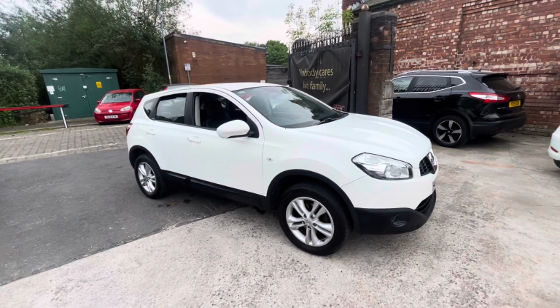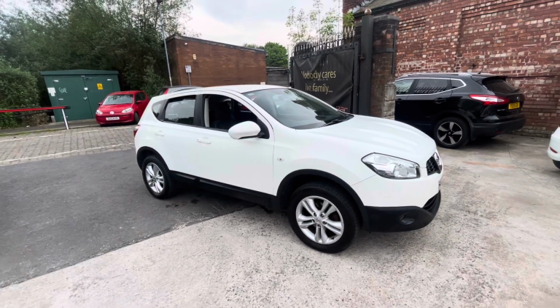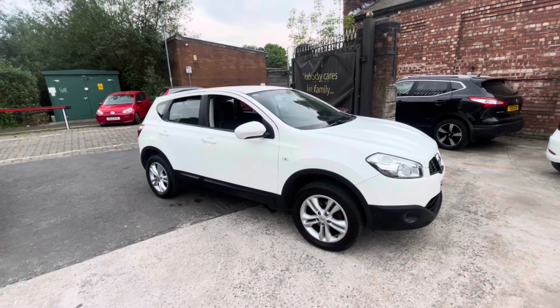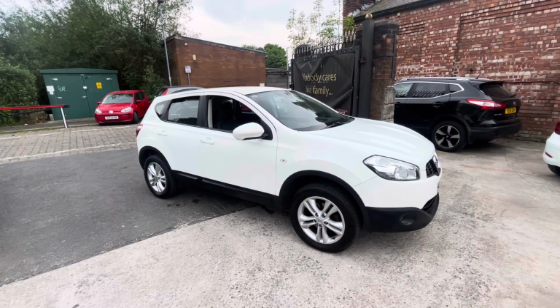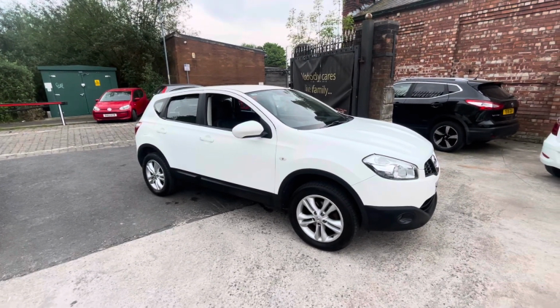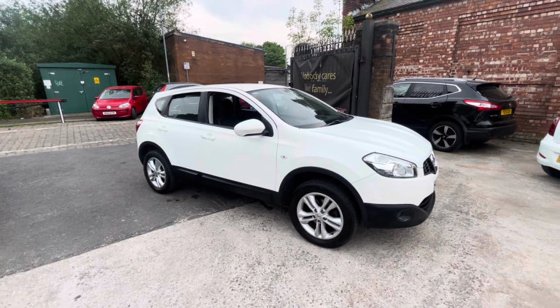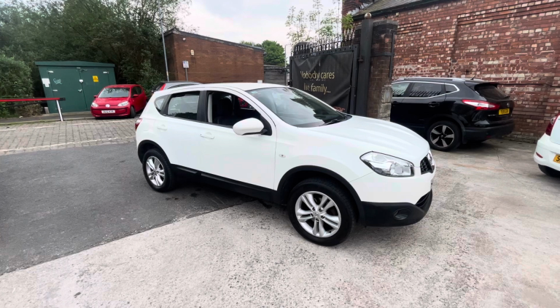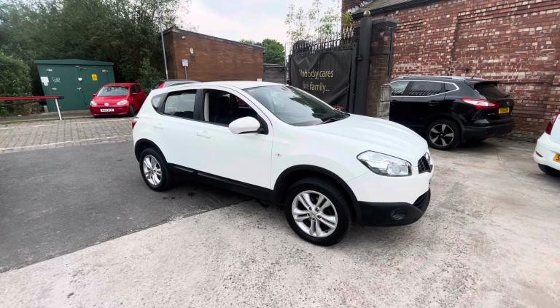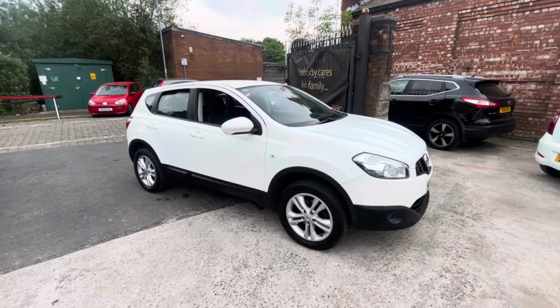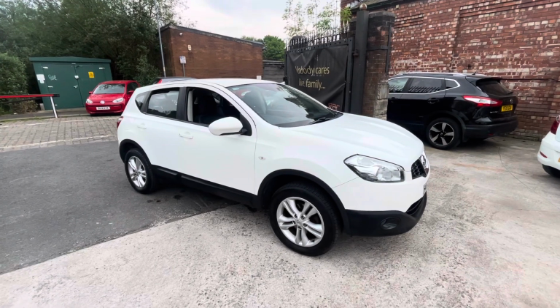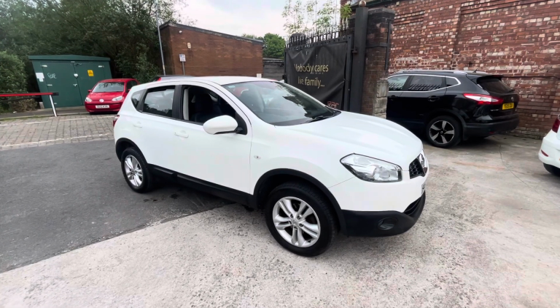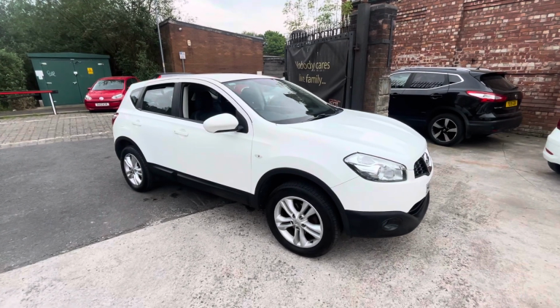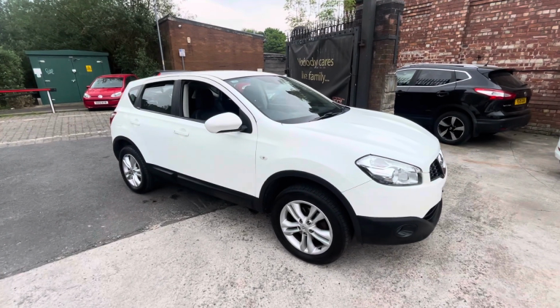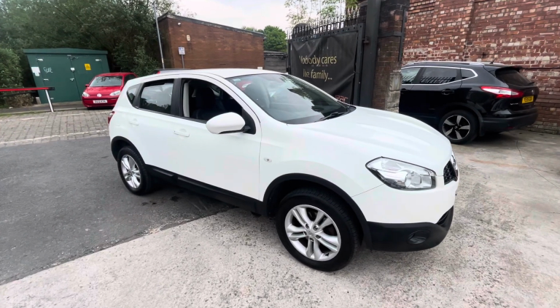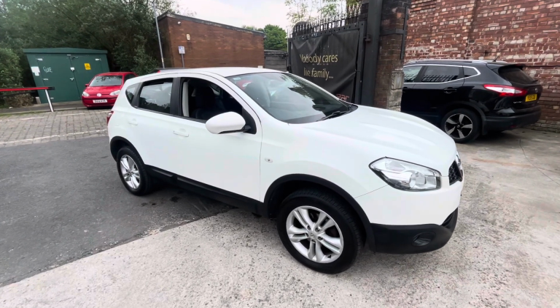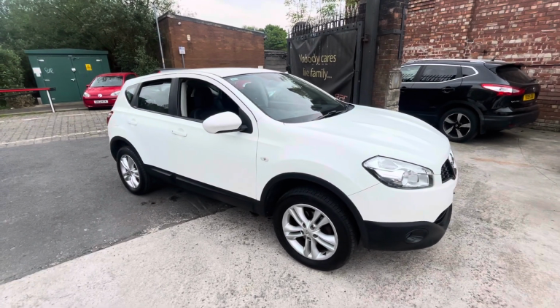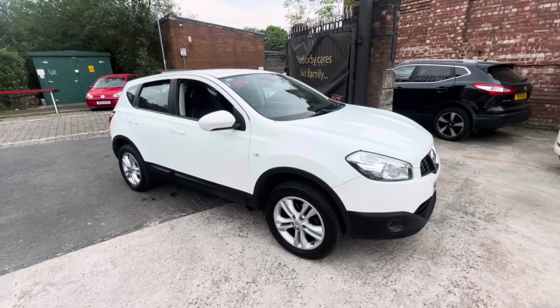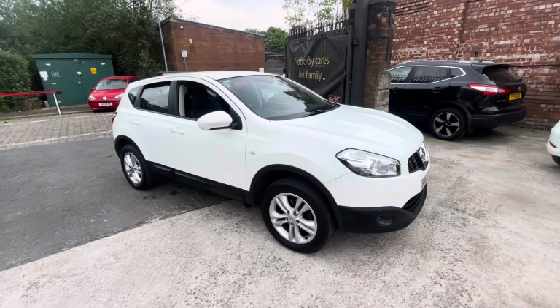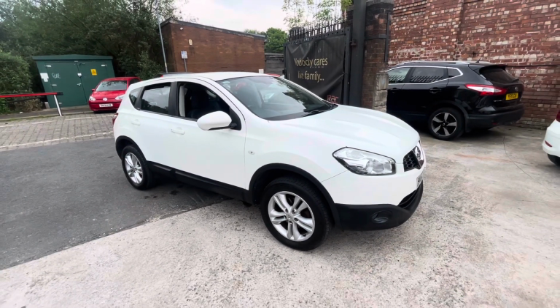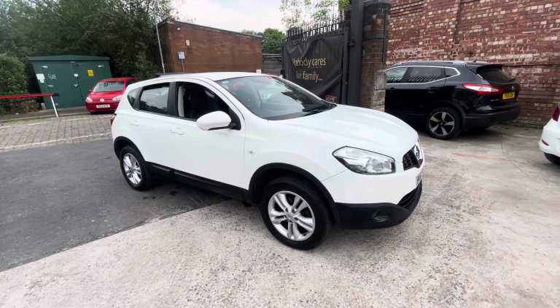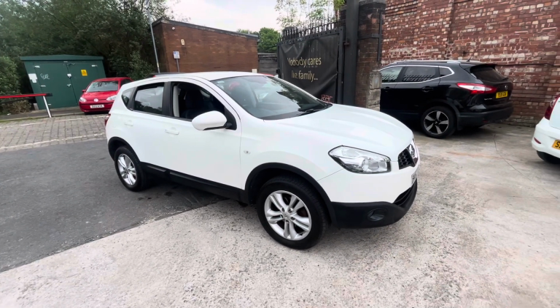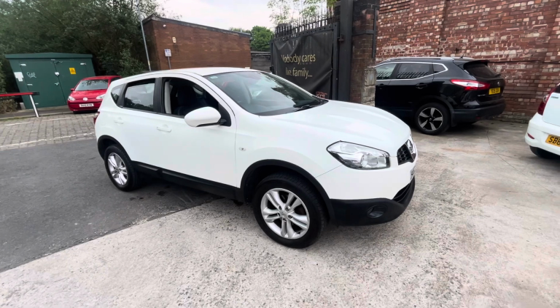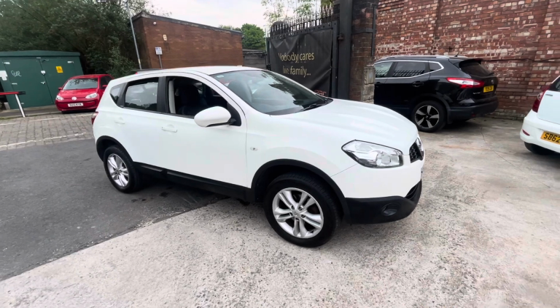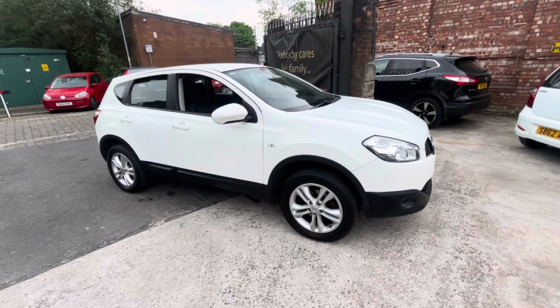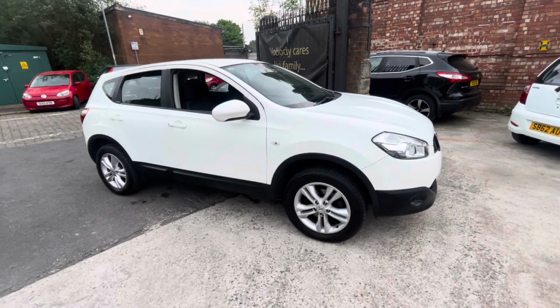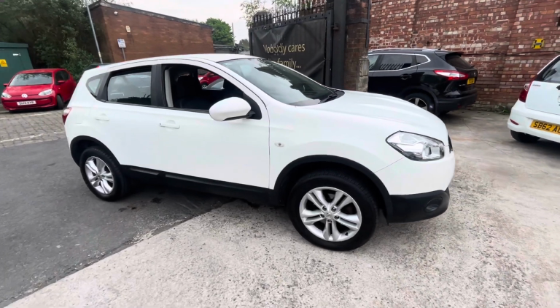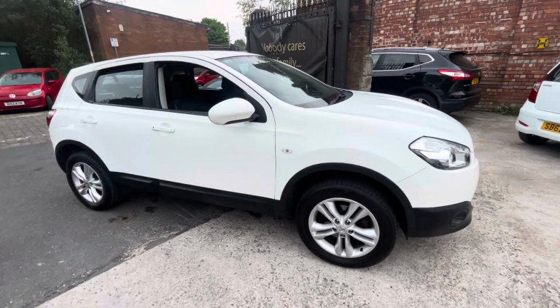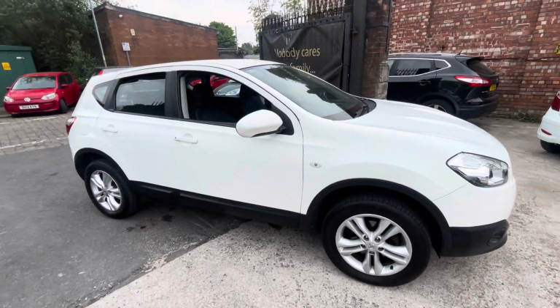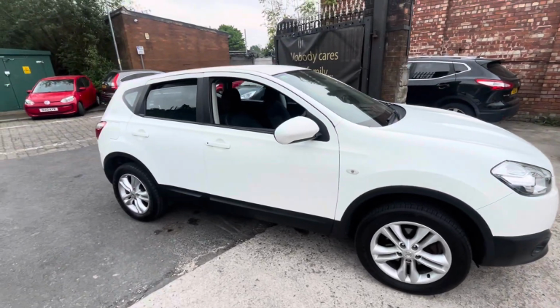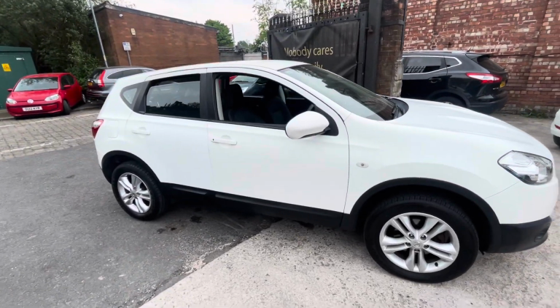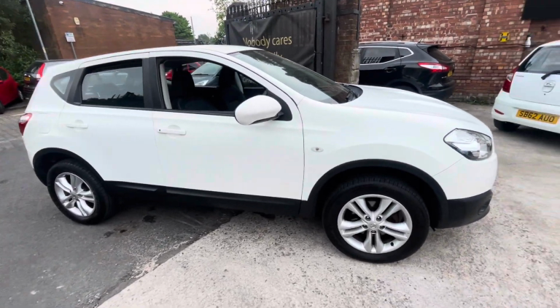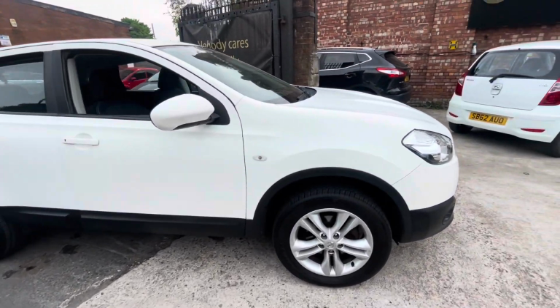The first of the videos will just show you the interior, exterior, and the paperwork that comes with the car. It's got full service history up until 2020. It also has a spare key and V5C with the vehicle, and it's going to come with a fresh service and MOT.